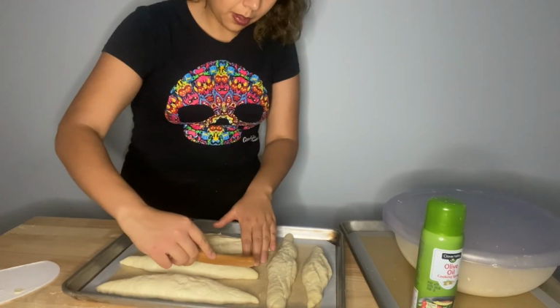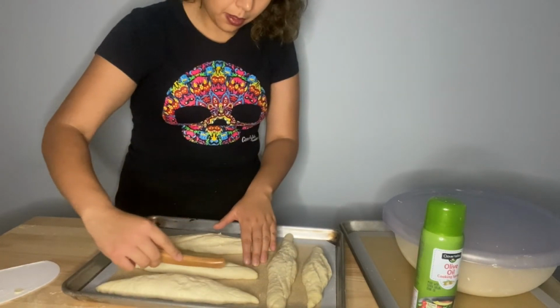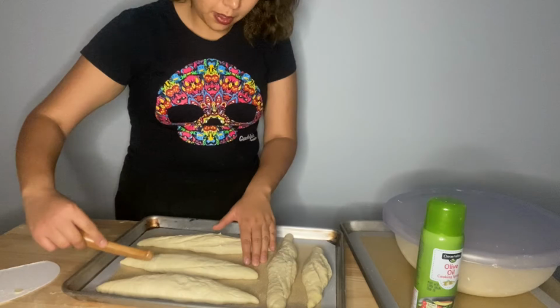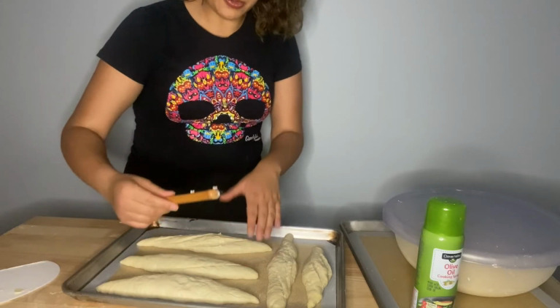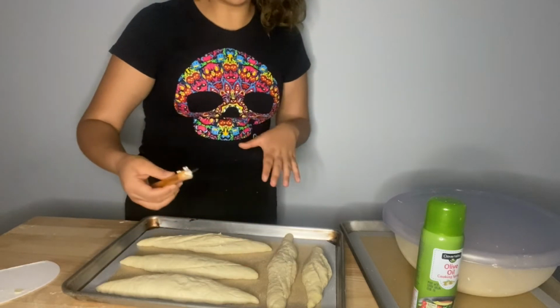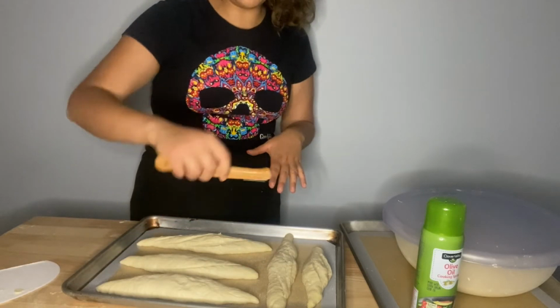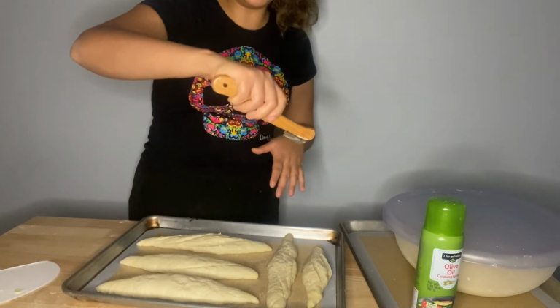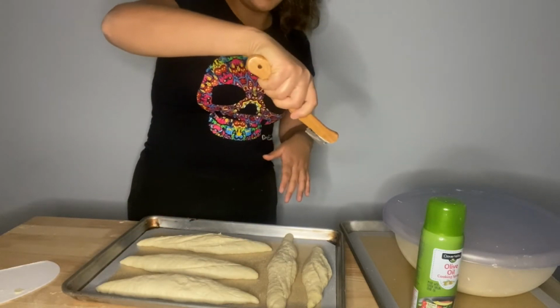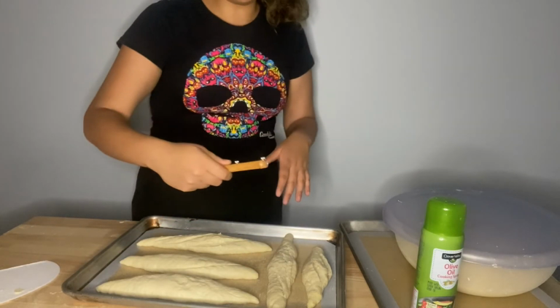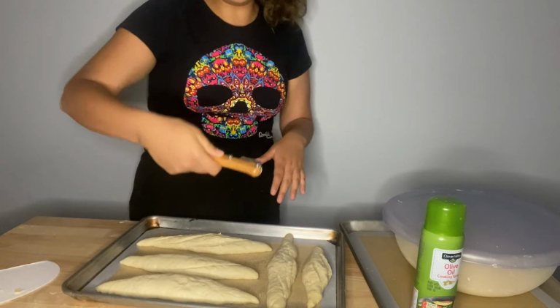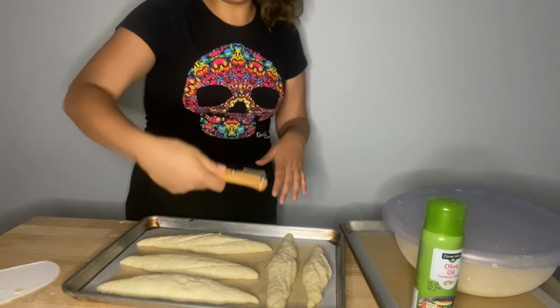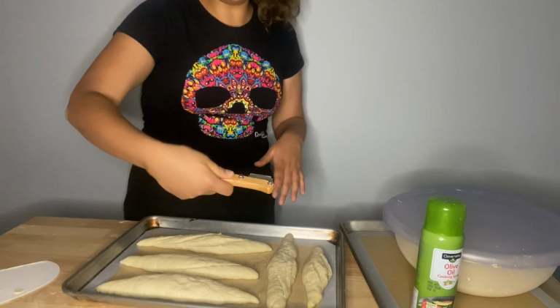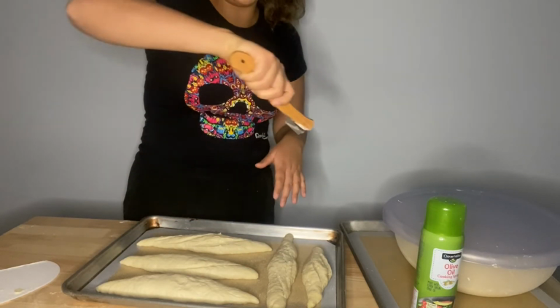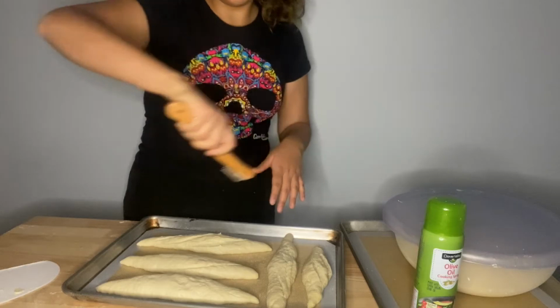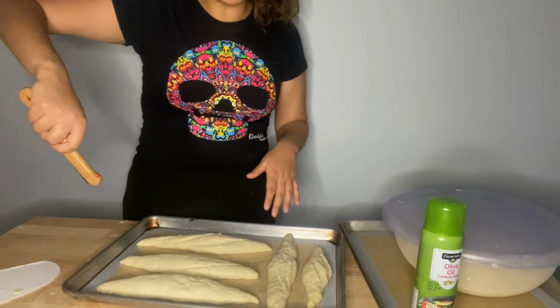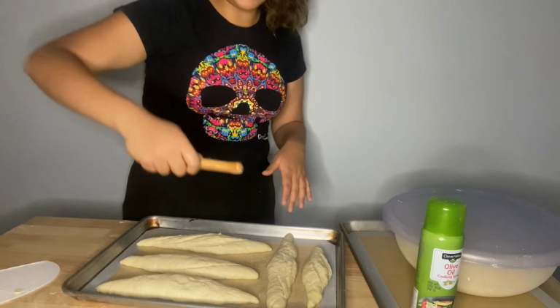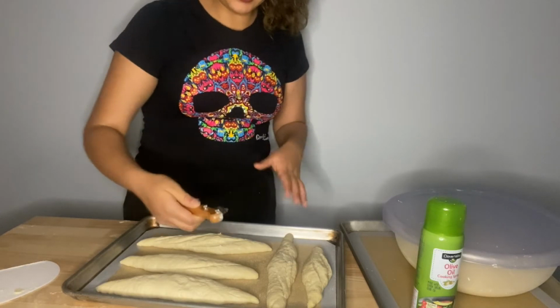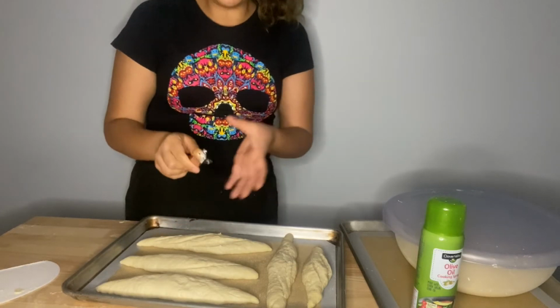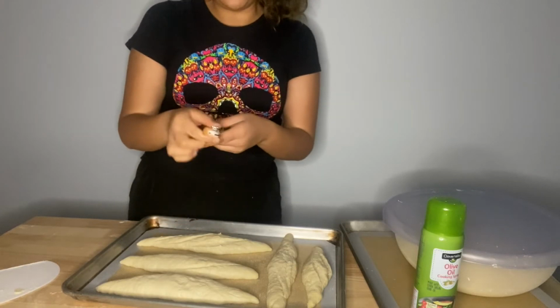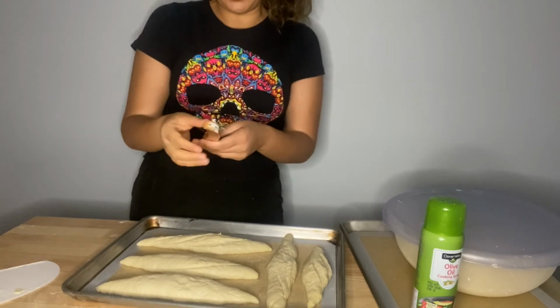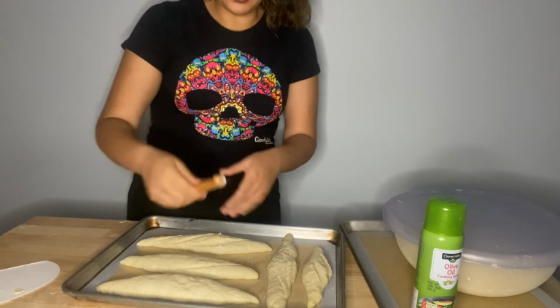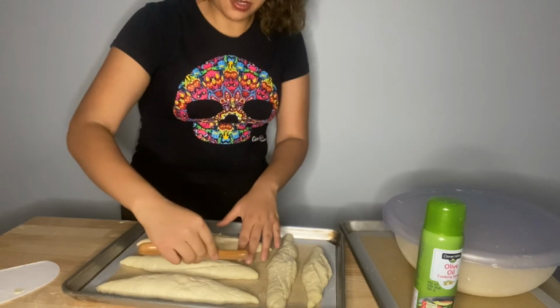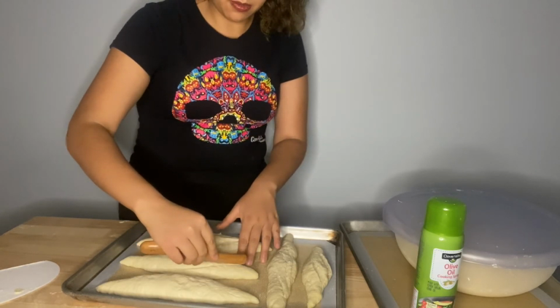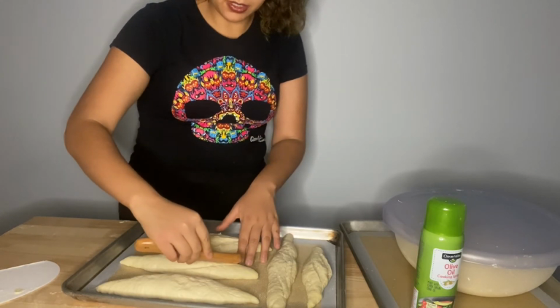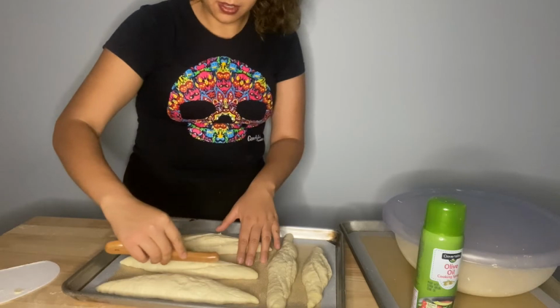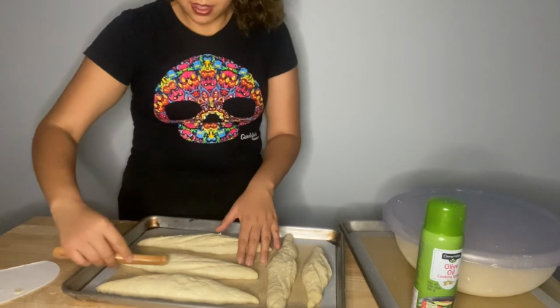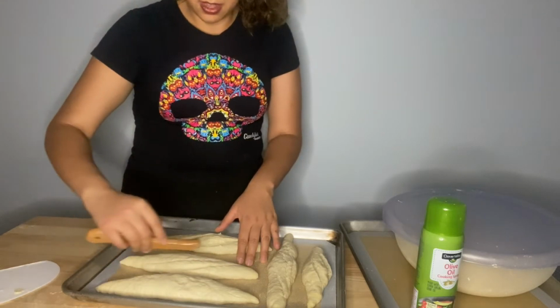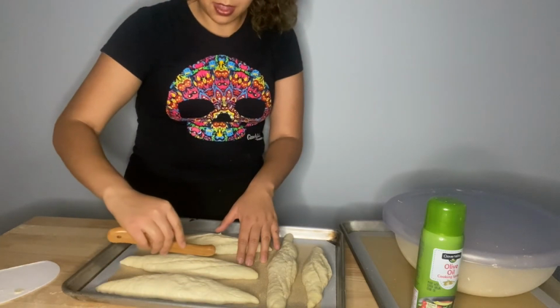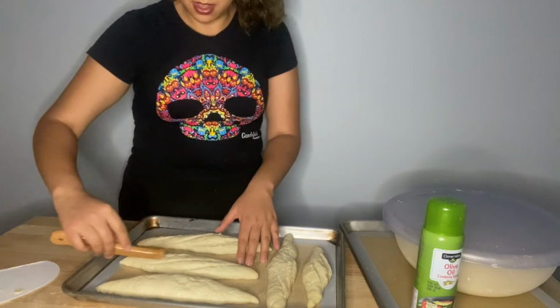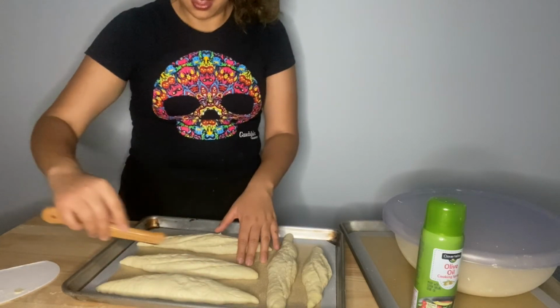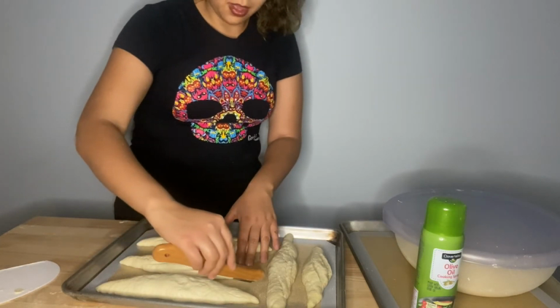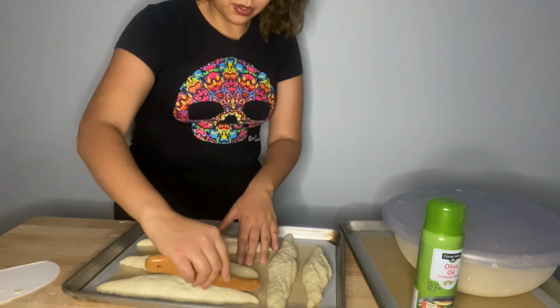There's the short mix baguette shaped. I'm going to spray it with some water so it proofs nicely, then I'll be back to score and bake them. They'll take about another 40 minutes to an hour to proof.